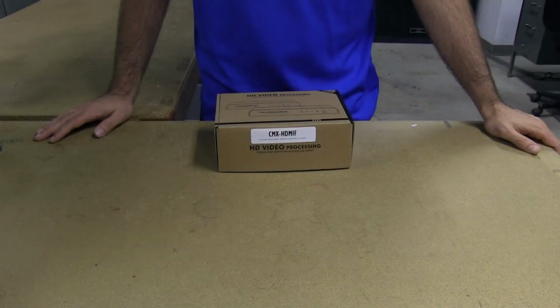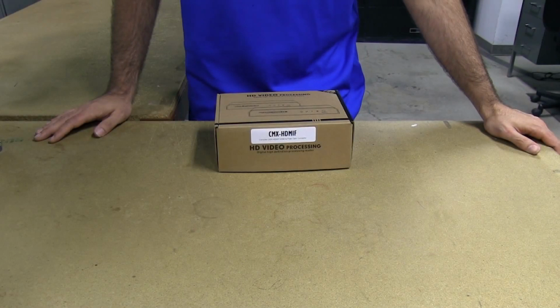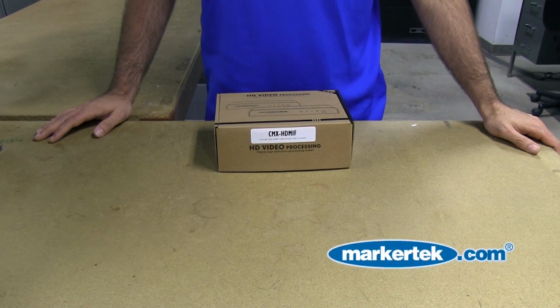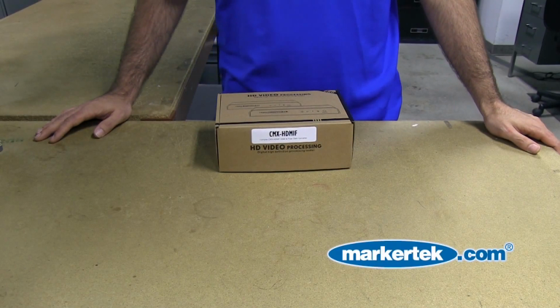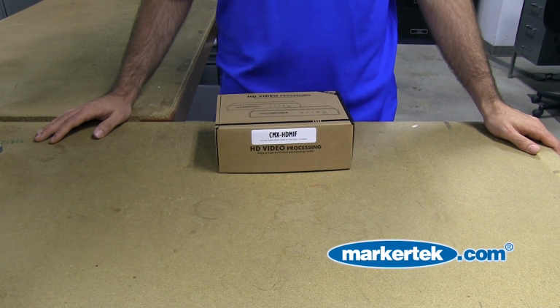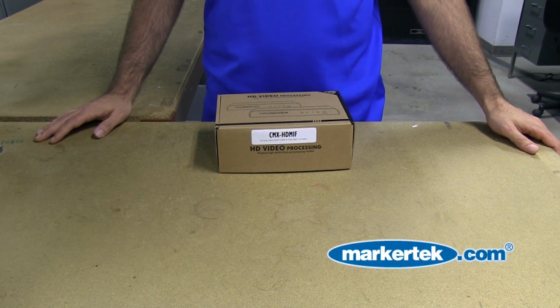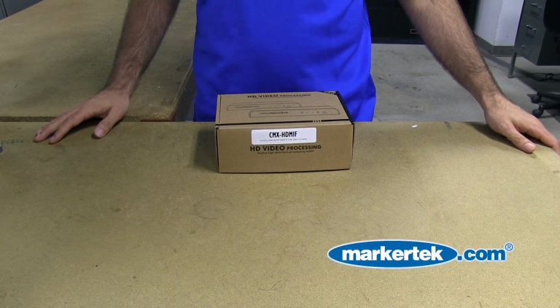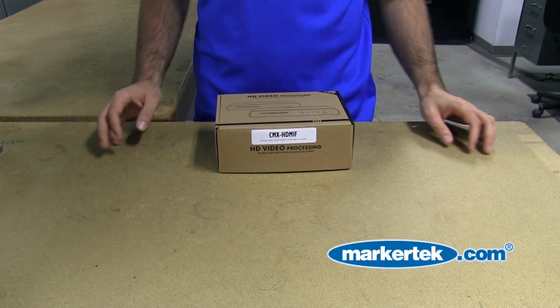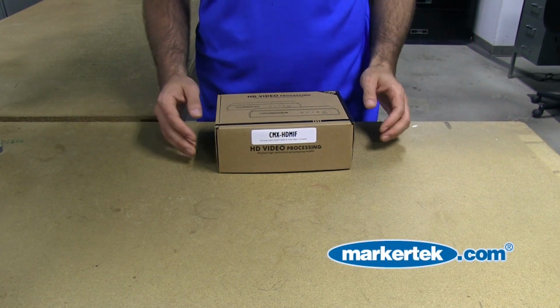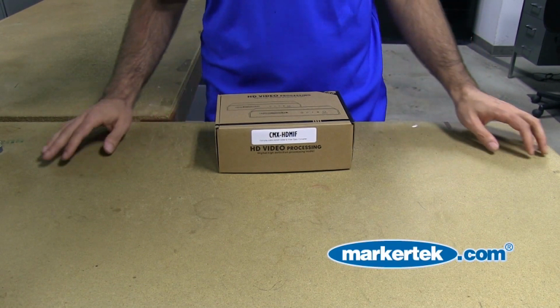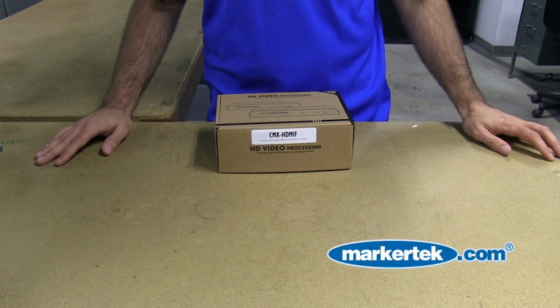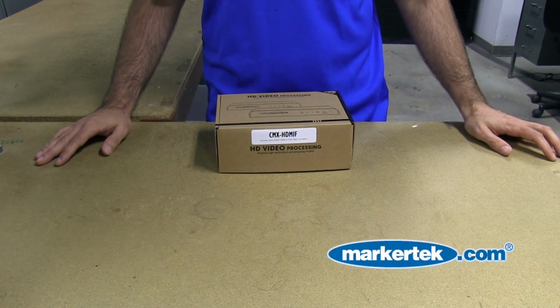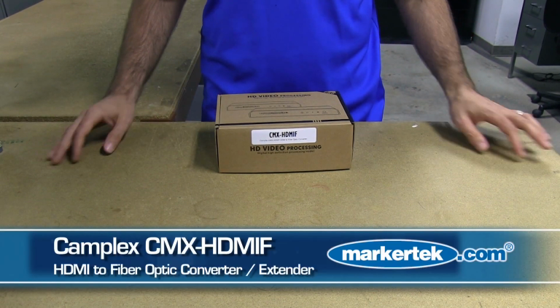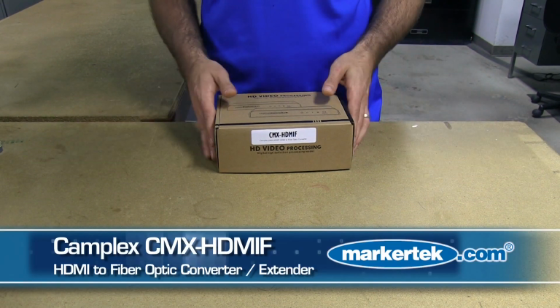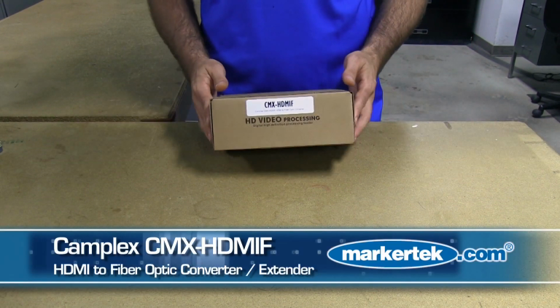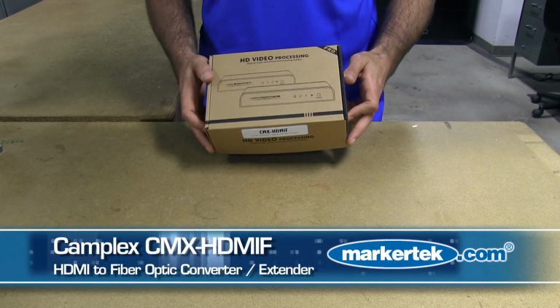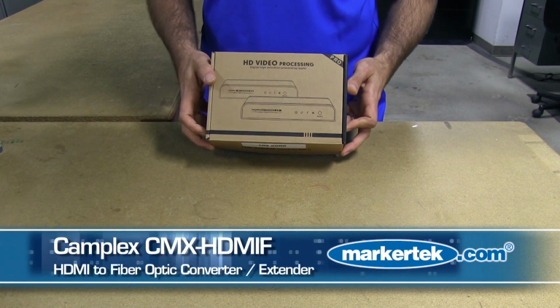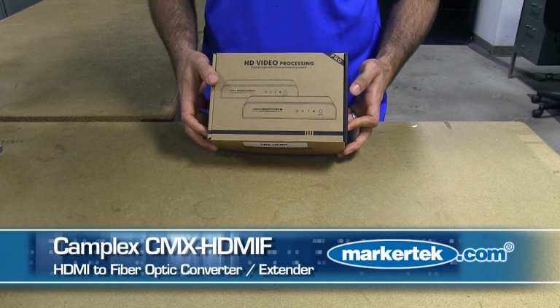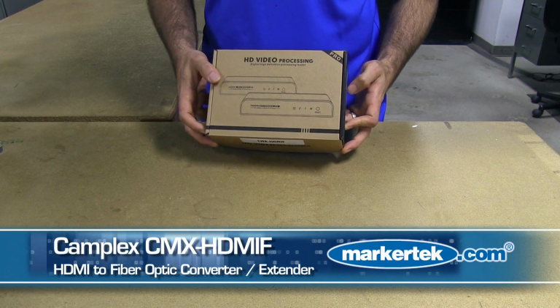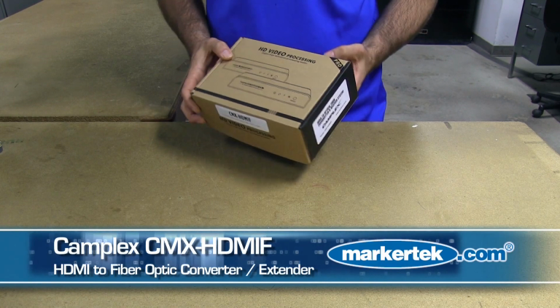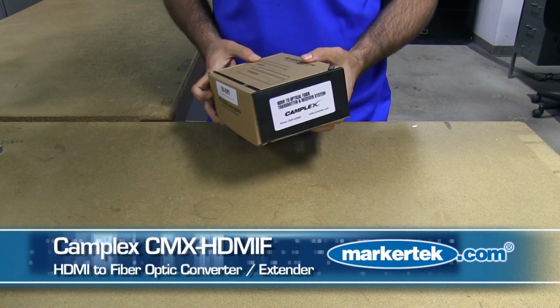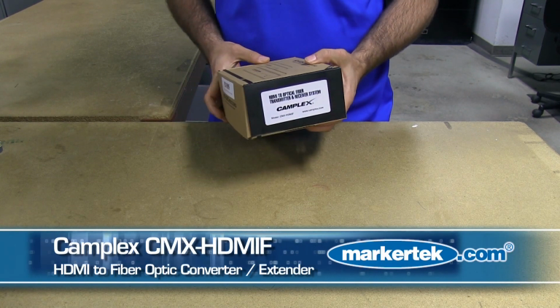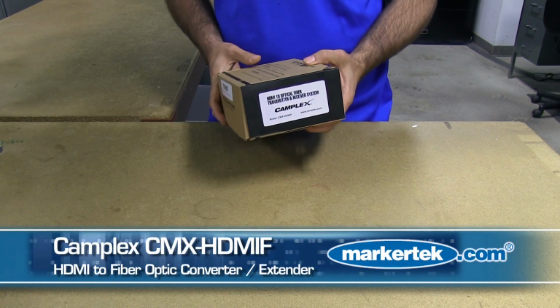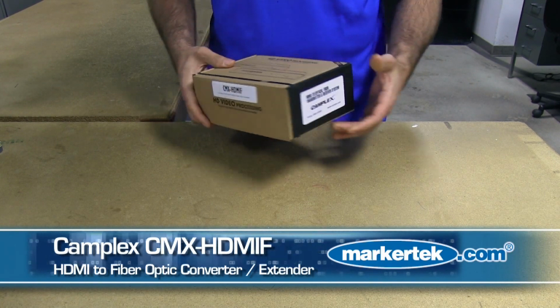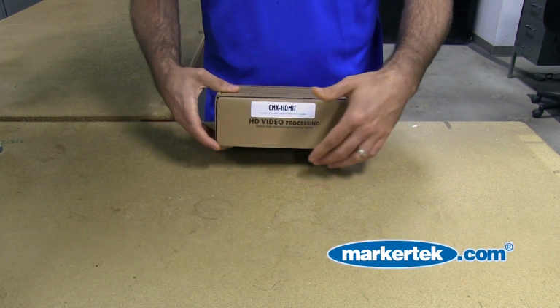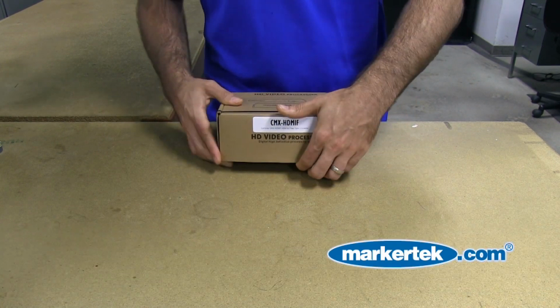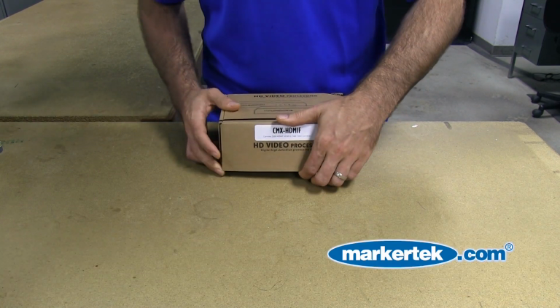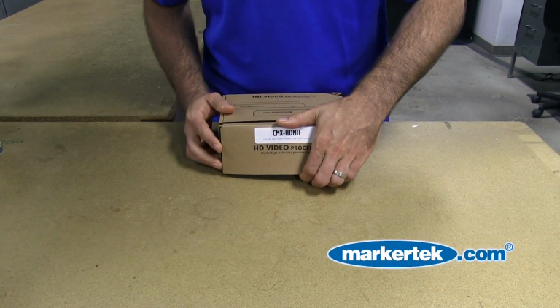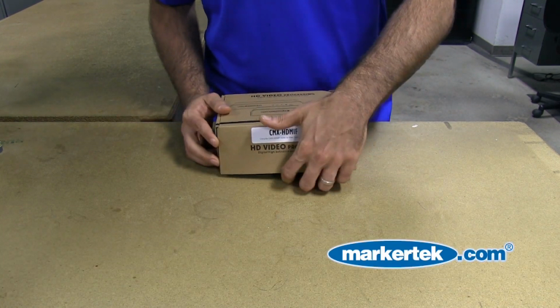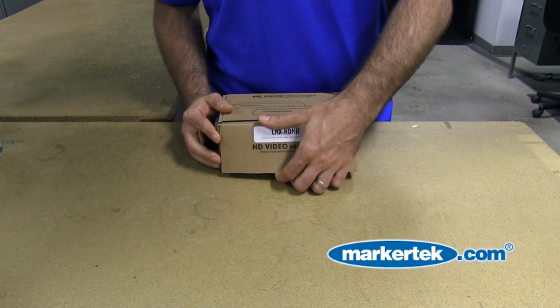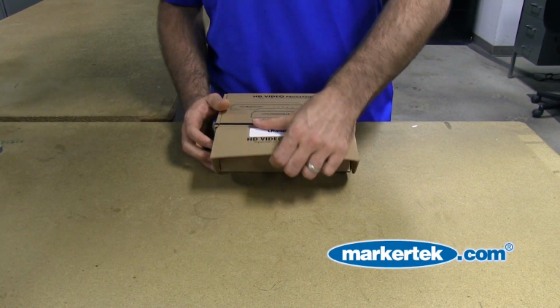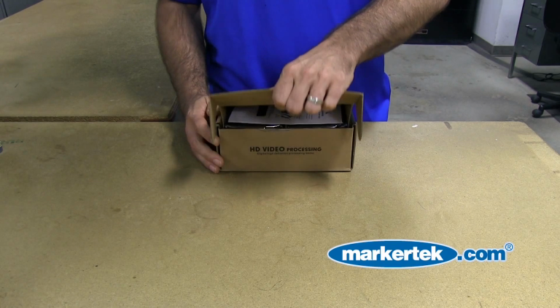Hi, this is Dan from Markertech Video Supply. Today we're going to do an unboxing of the Camplex HDMI over fiber optic extender. It's a very simple, reliable unit. Let's take a look at what's in the box.